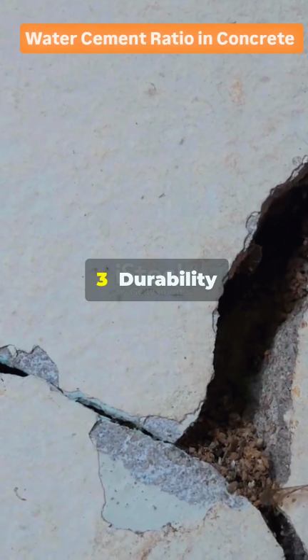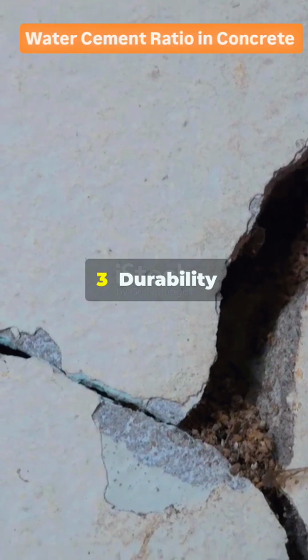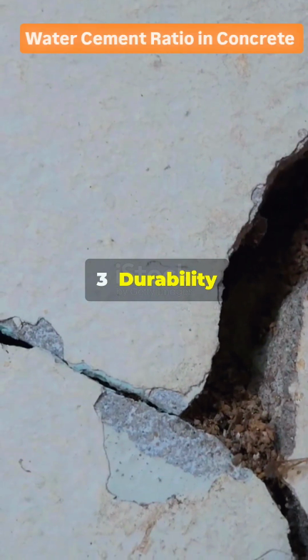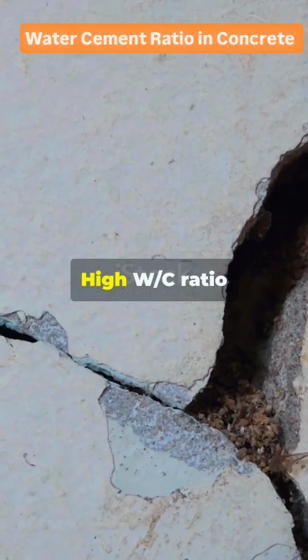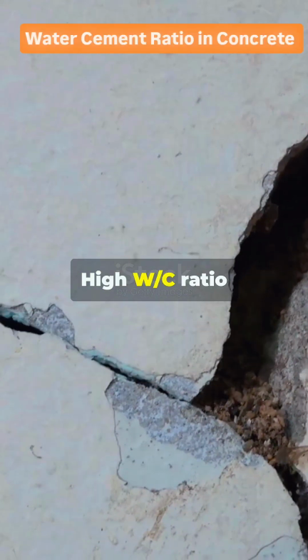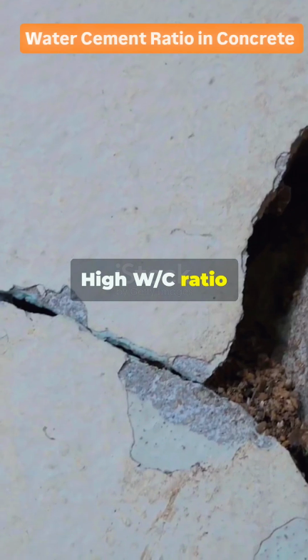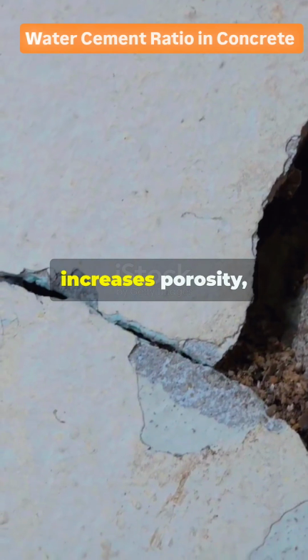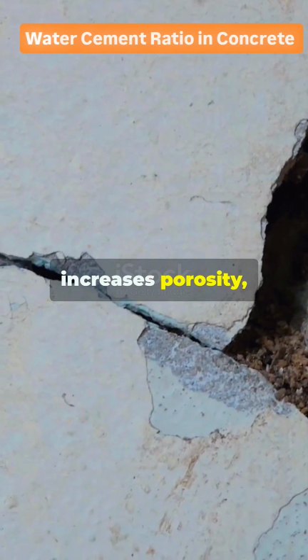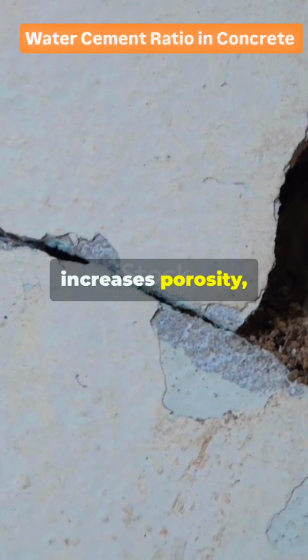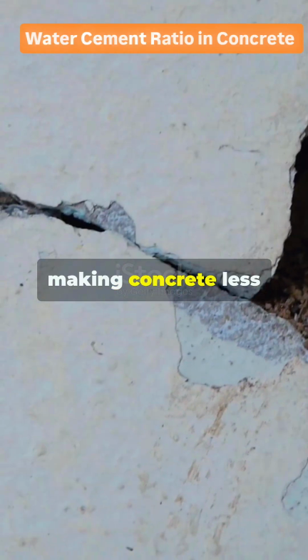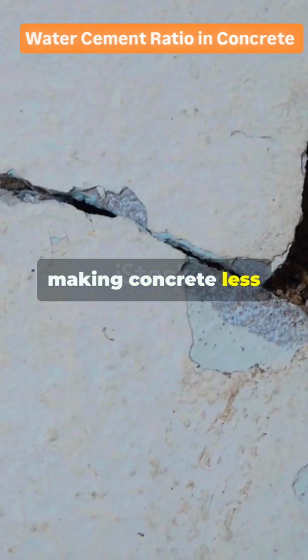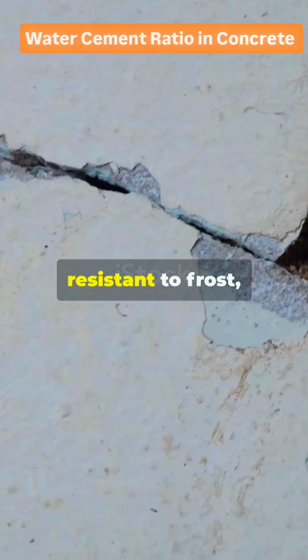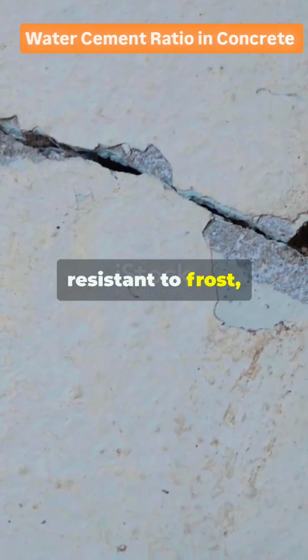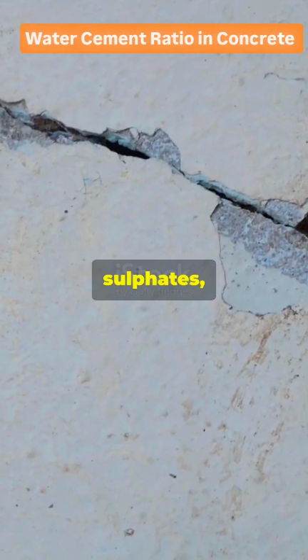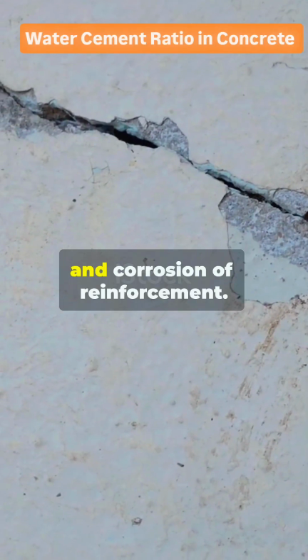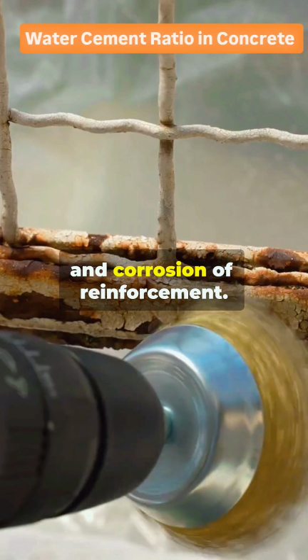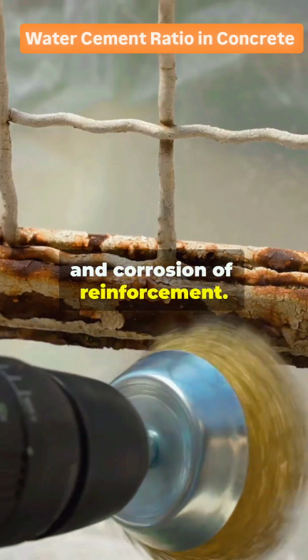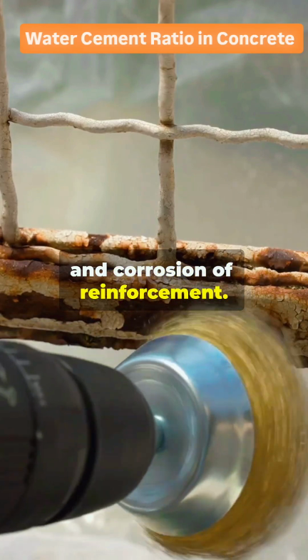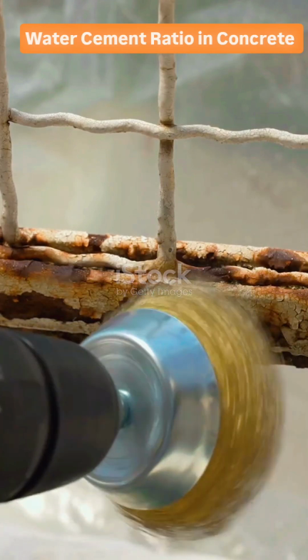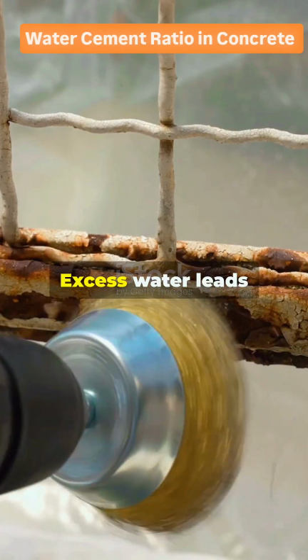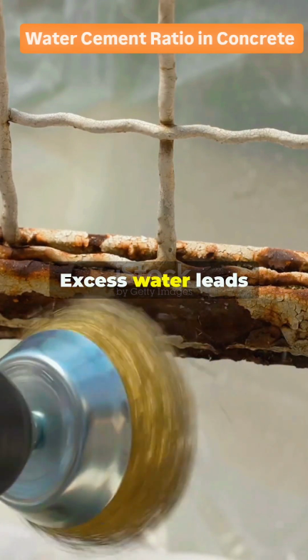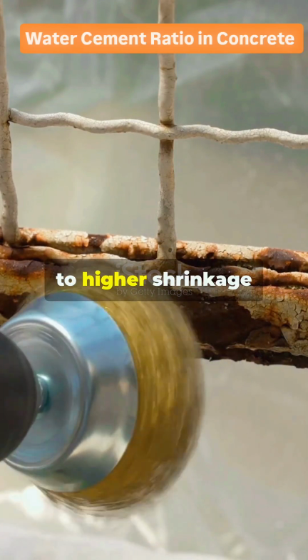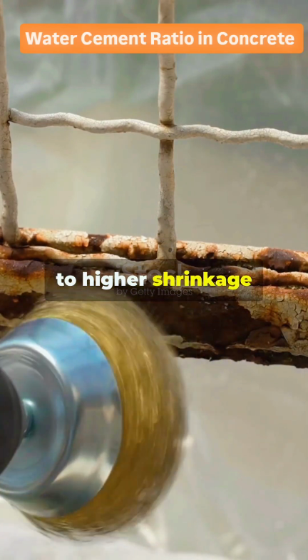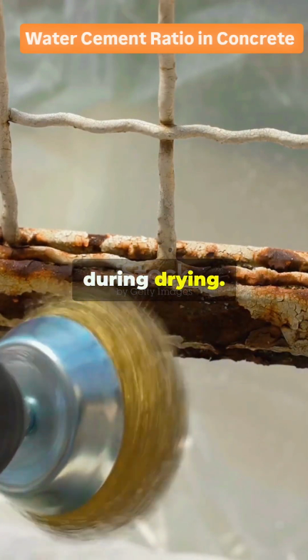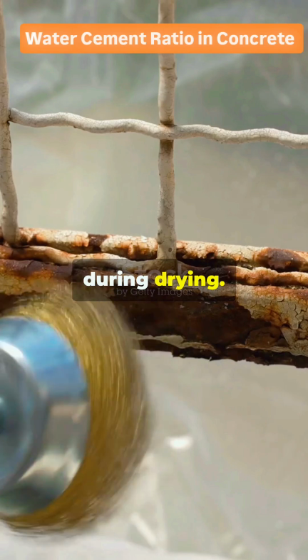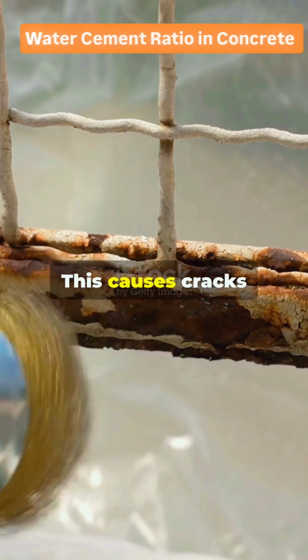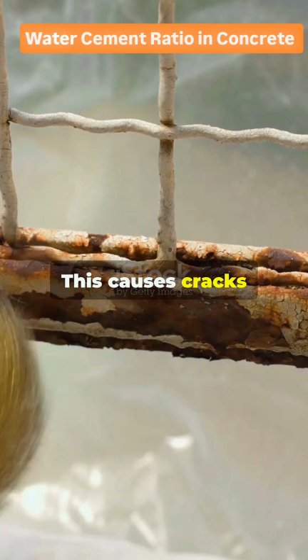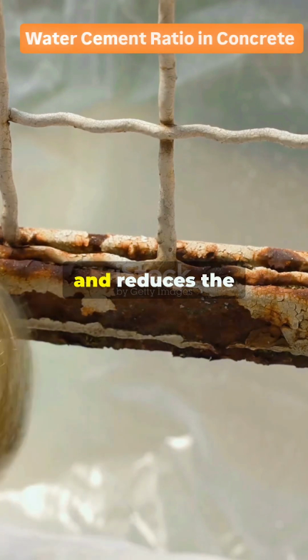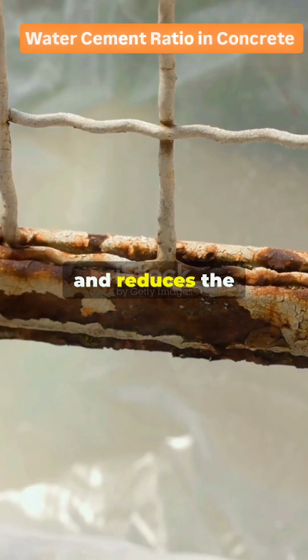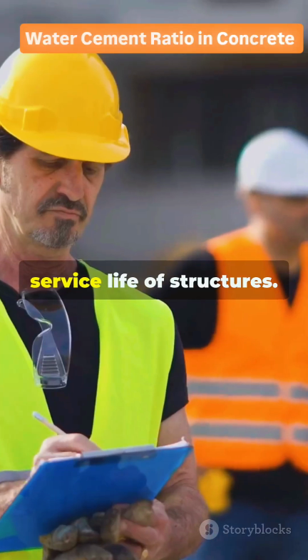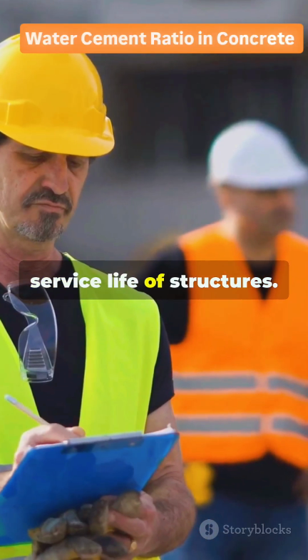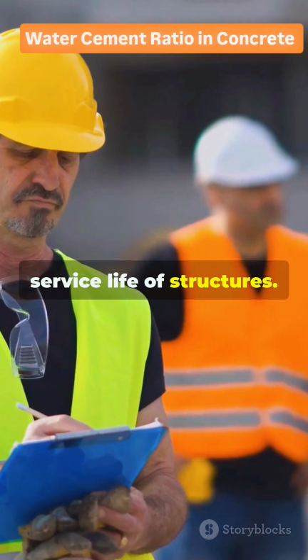3. Durability: a high WC ratio increases porosity, making concrete less resistant to frost, sulfates, and corrosion of reinforcement. Excess water leads to higher shrinkage during drying, which causes cracks and reduces the service life of structures.